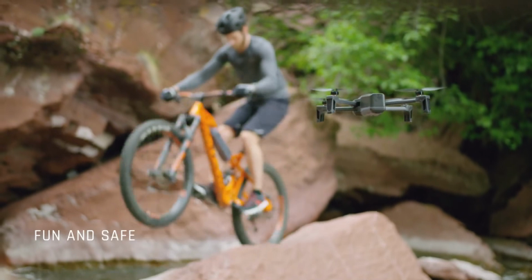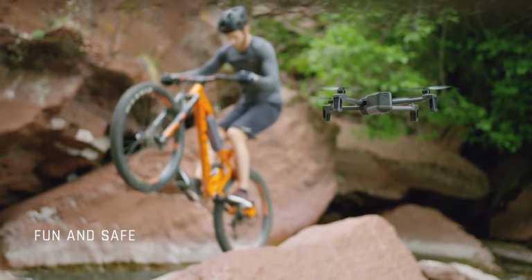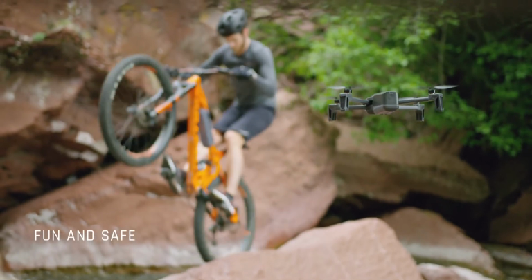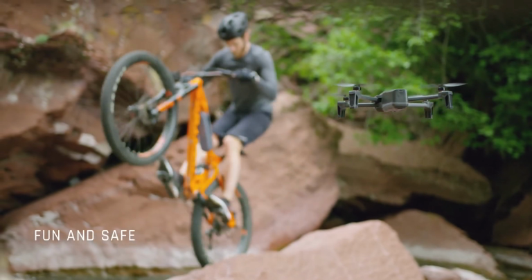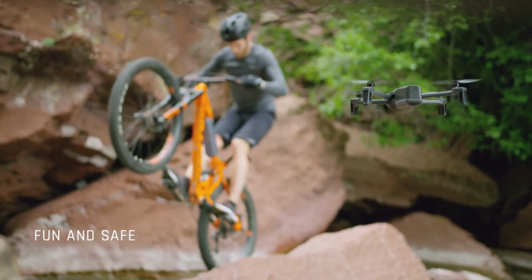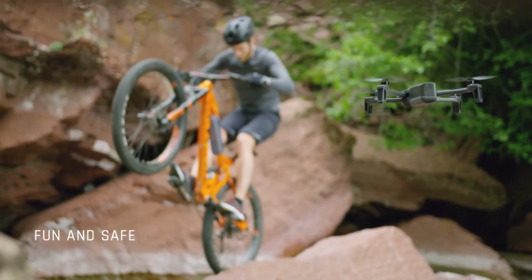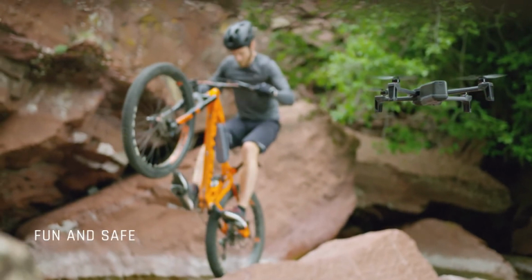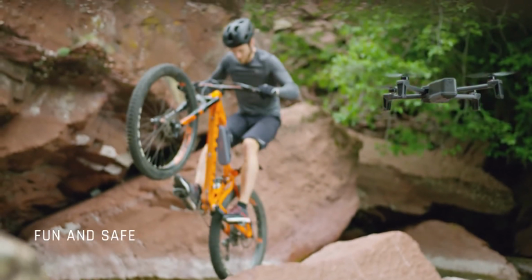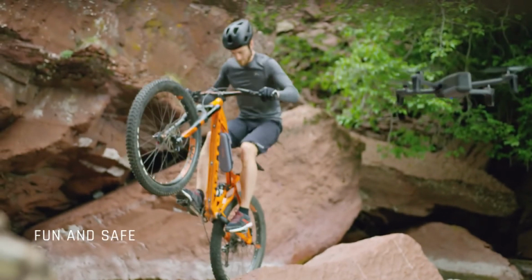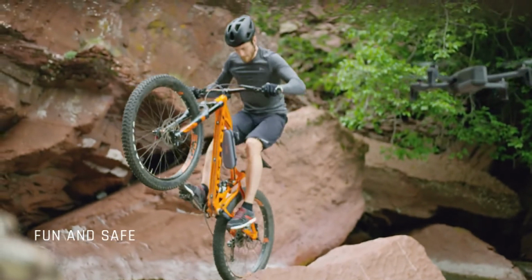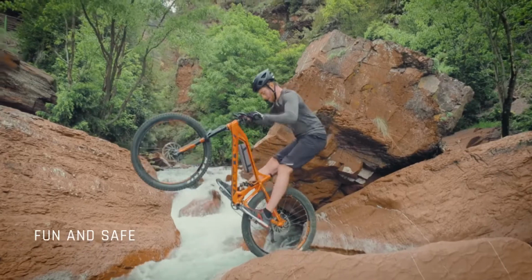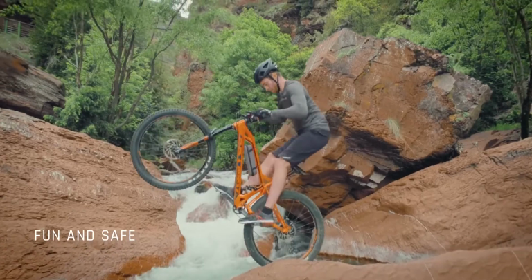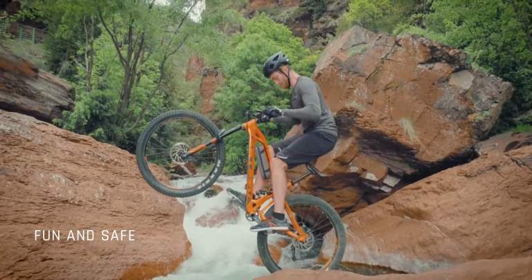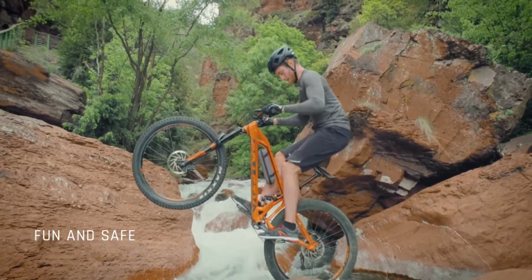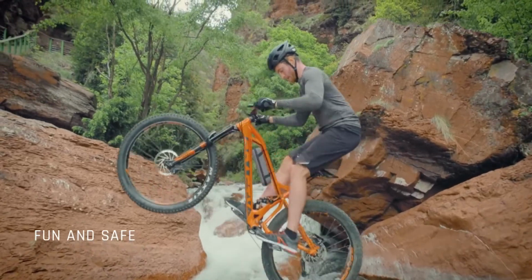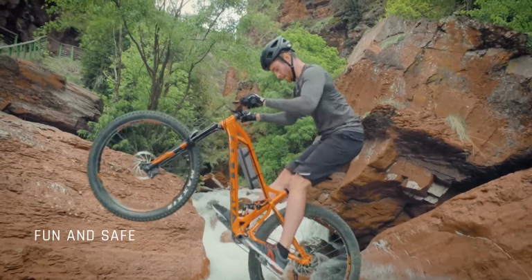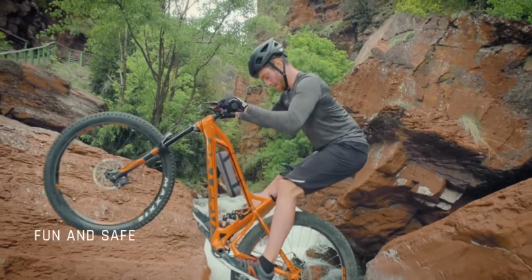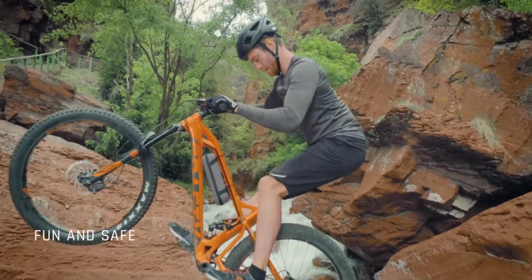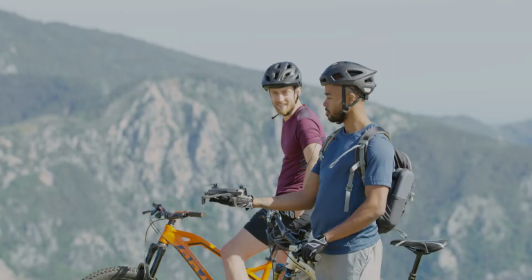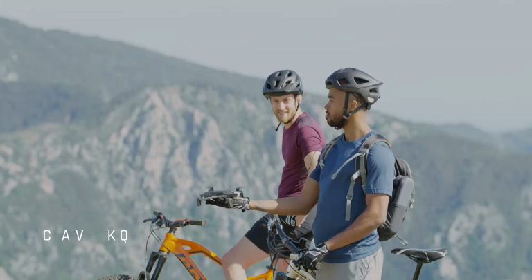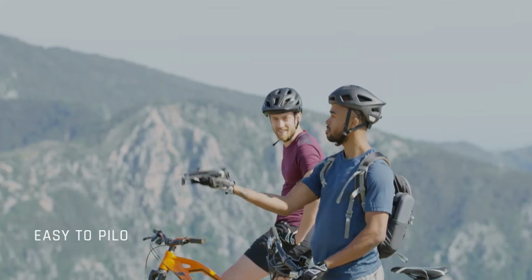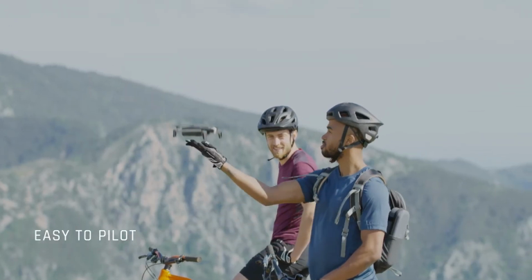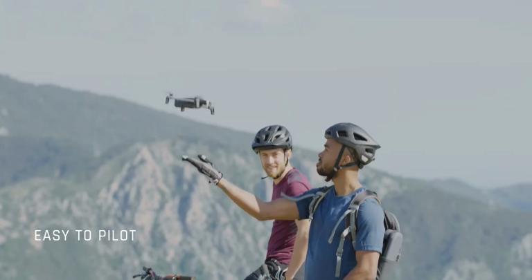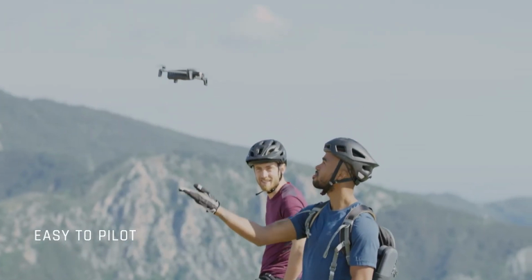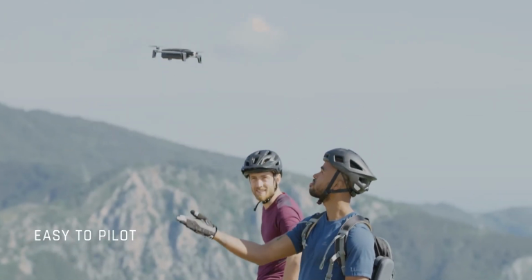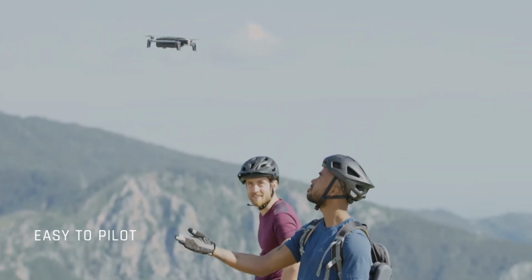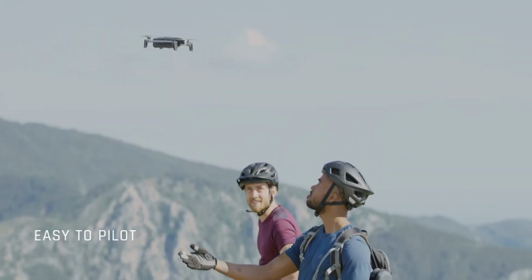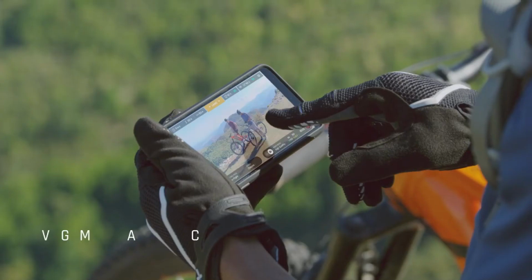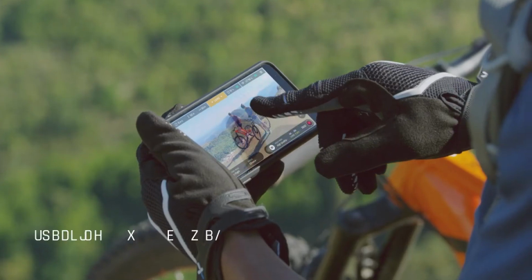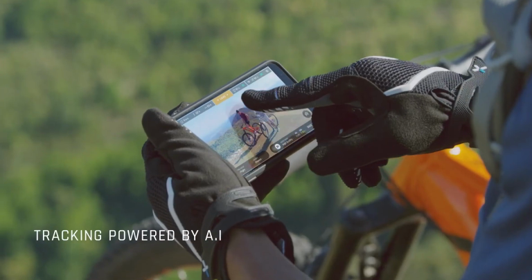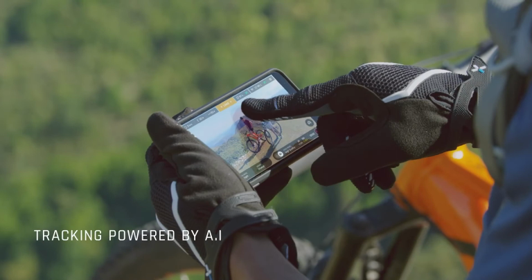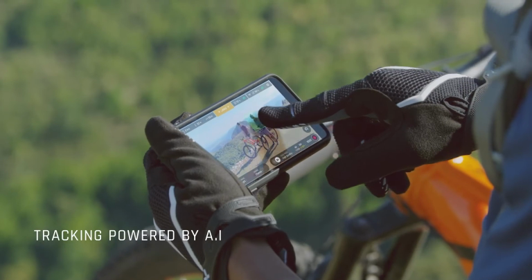Piloting an ANAFI is fun and safe. We created a drone that is powered by cutting edge AI and can follow you on the go without you piloting the drone.